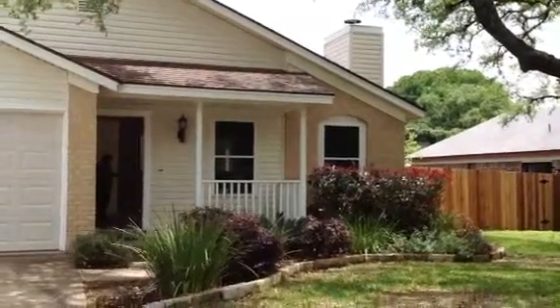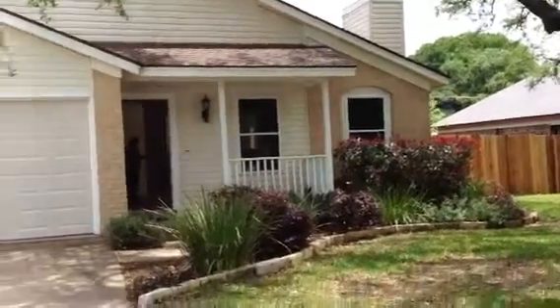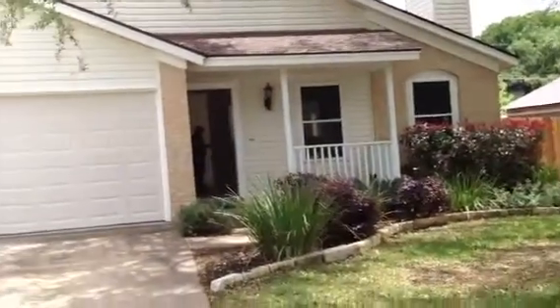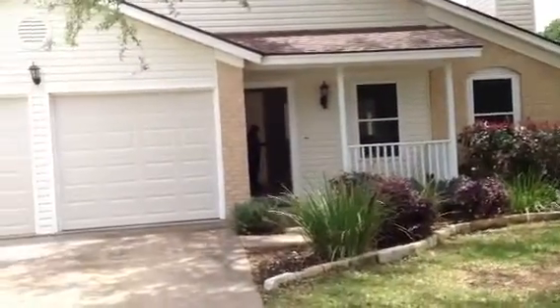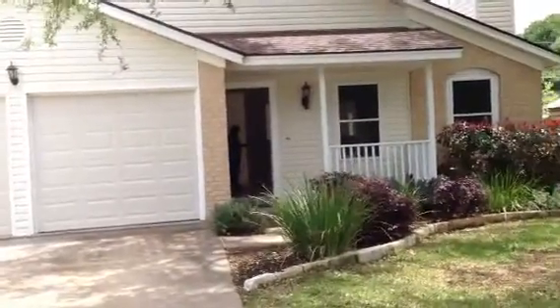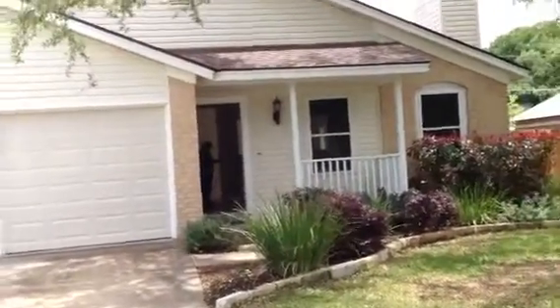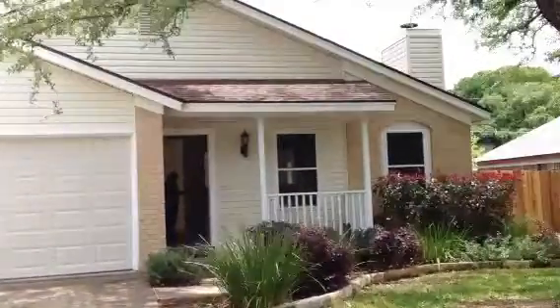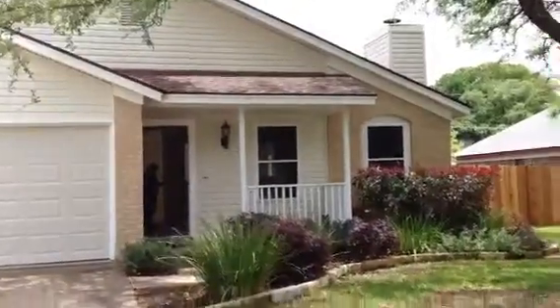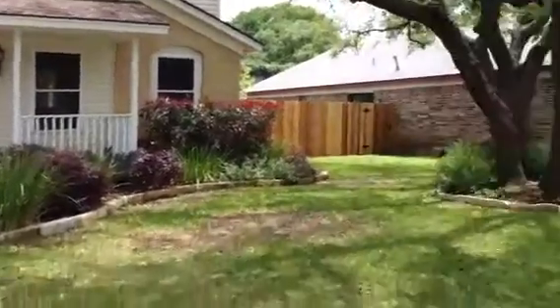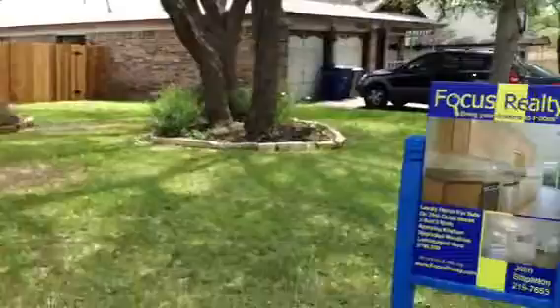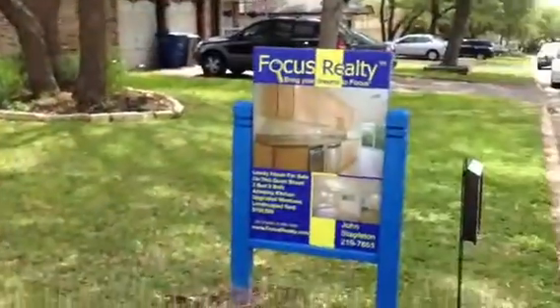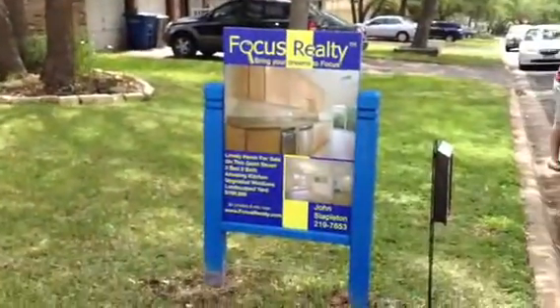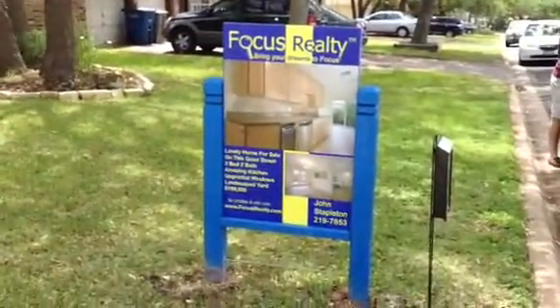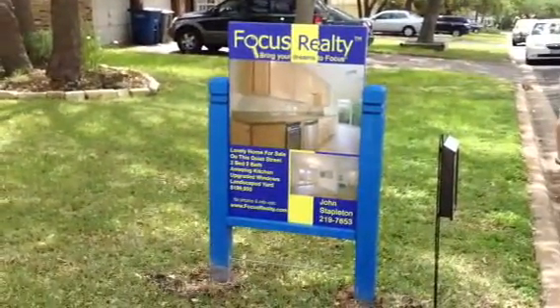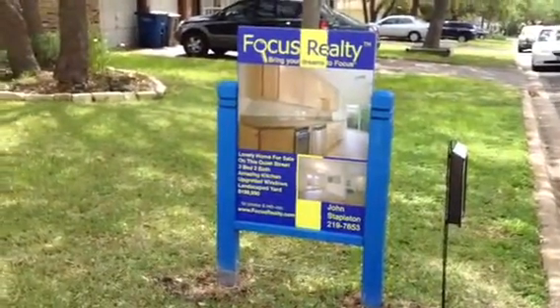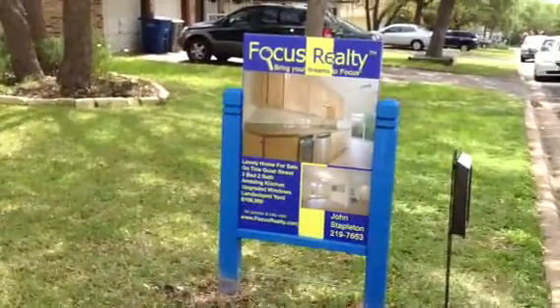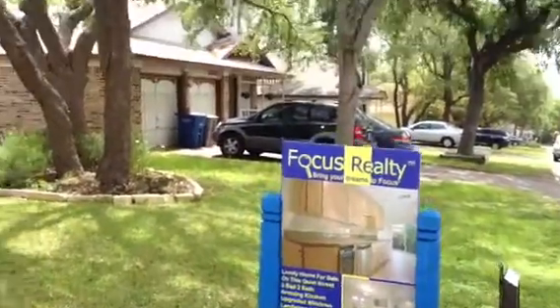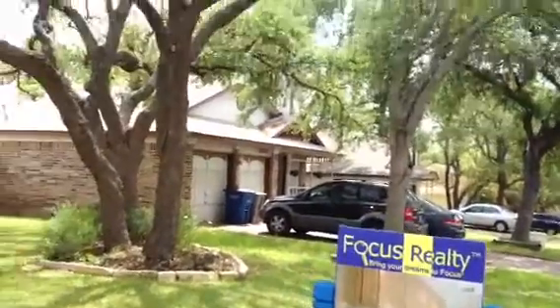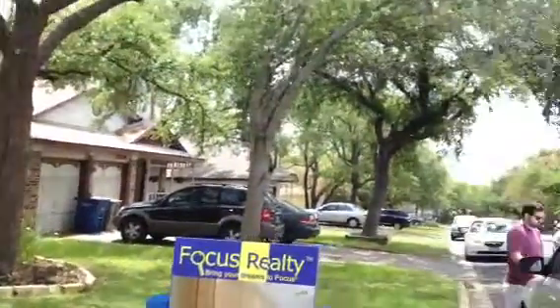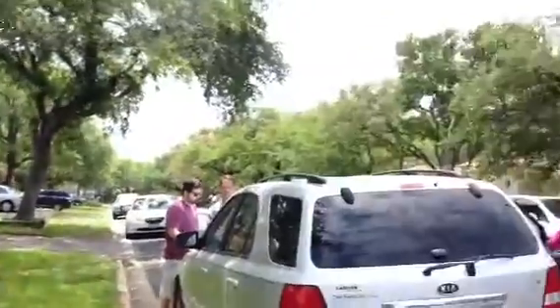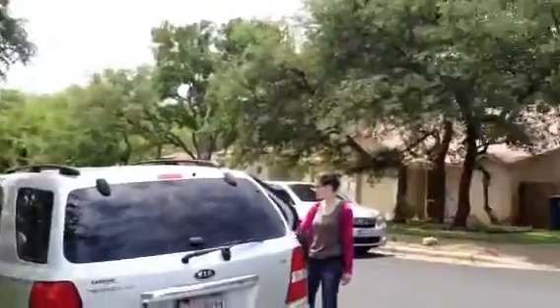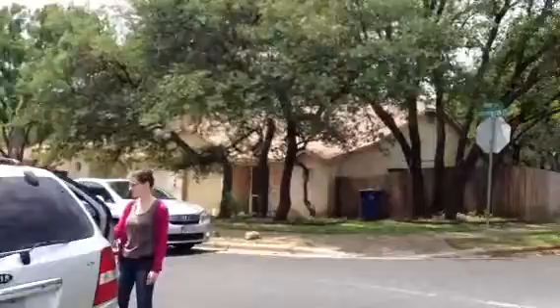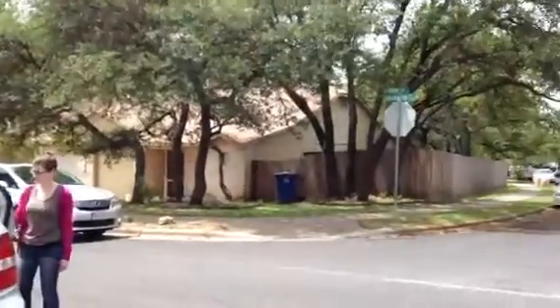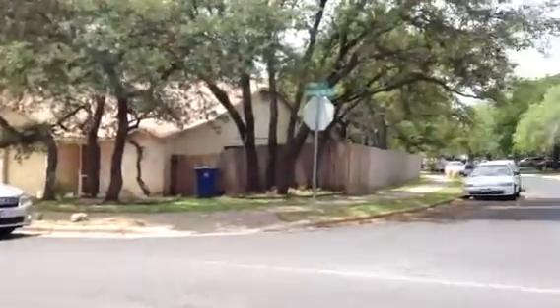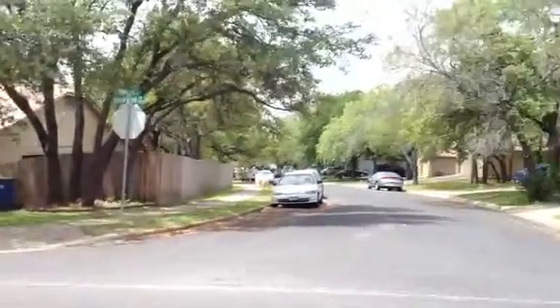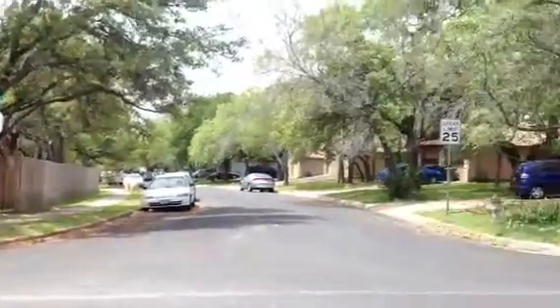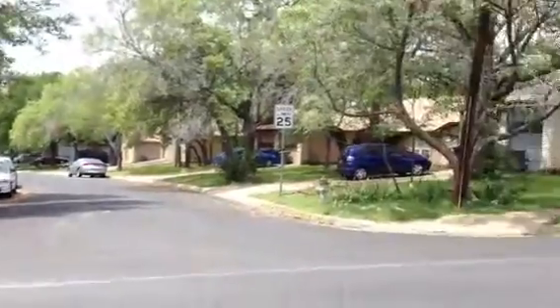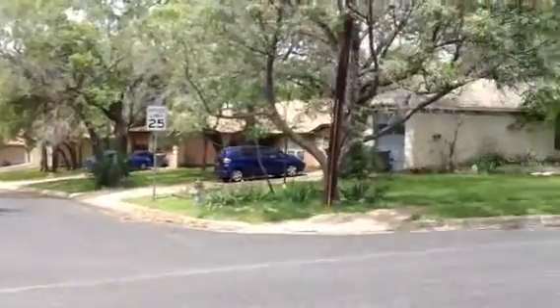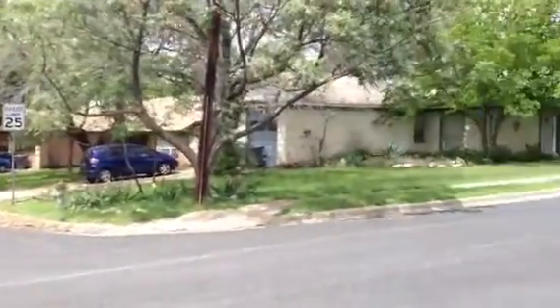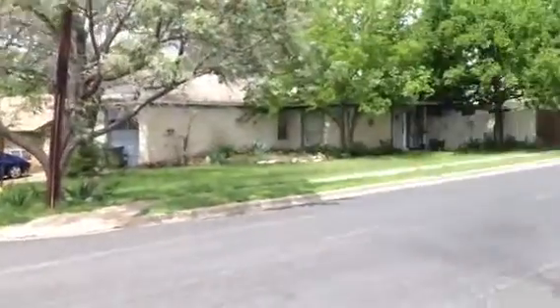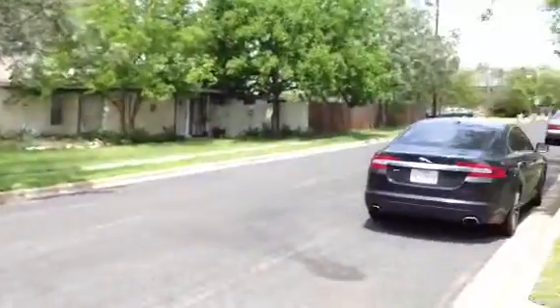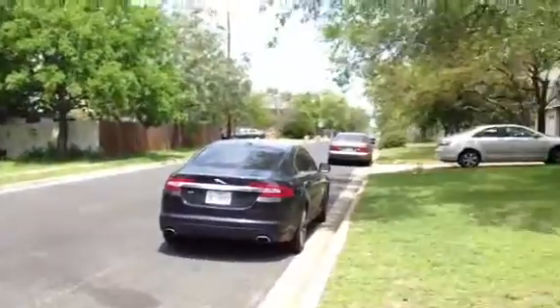Mike Benz here with Atlas Realty looking at 12113 Arrowwood Drive, listed by Focus Realty Group. Listed at $199,950.